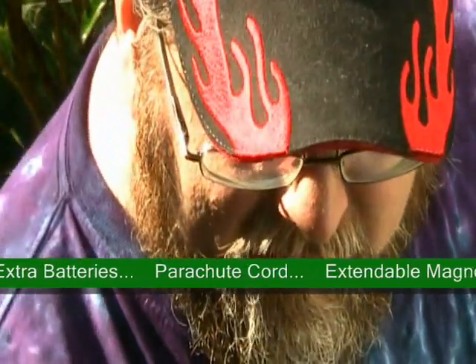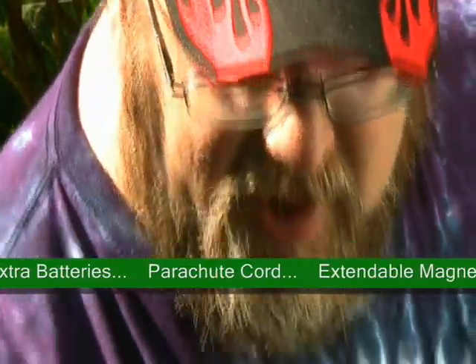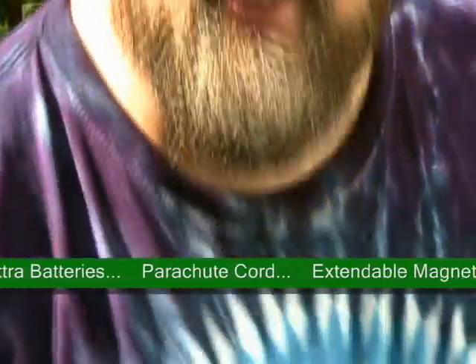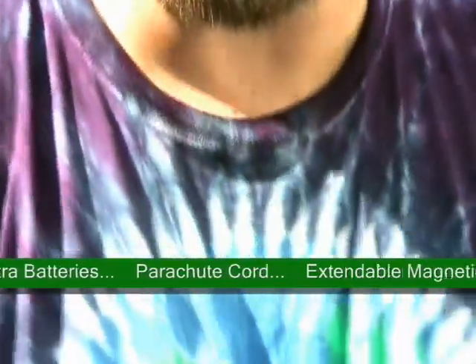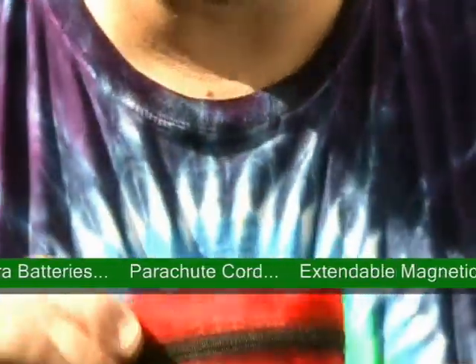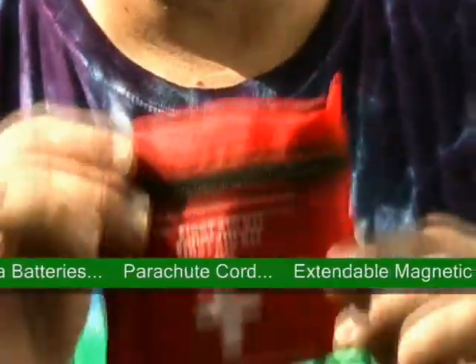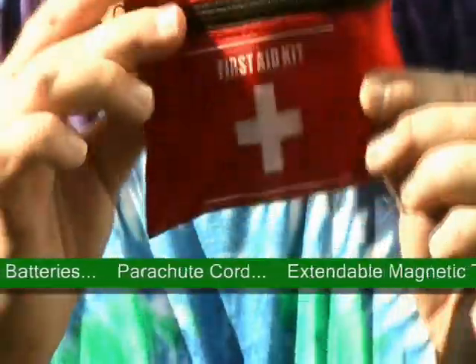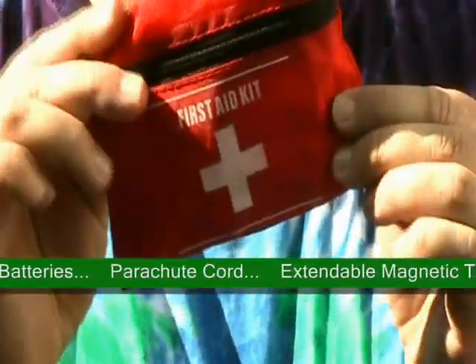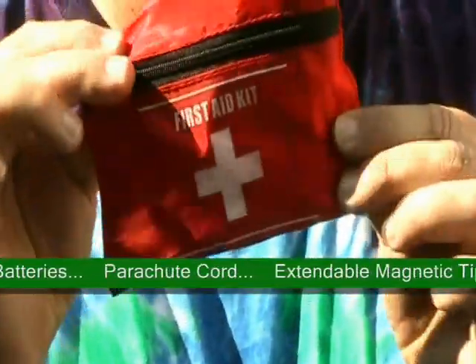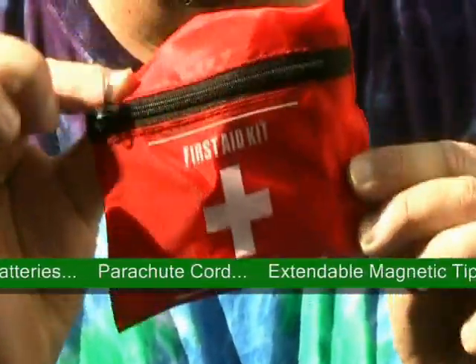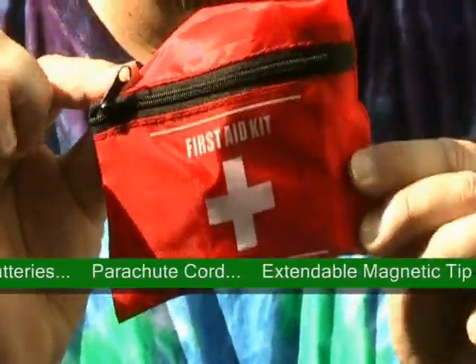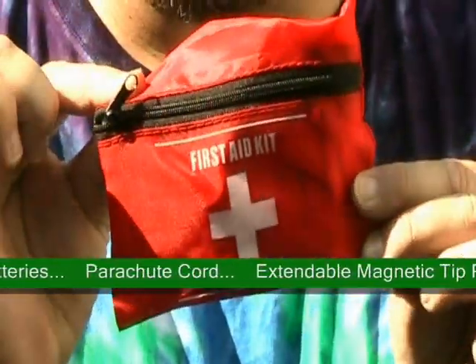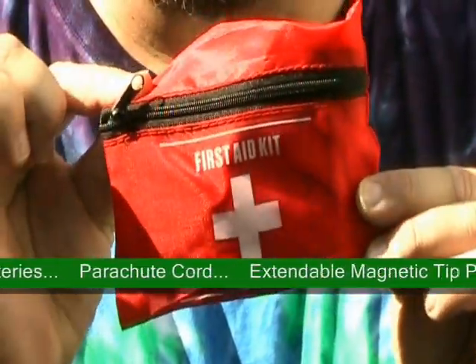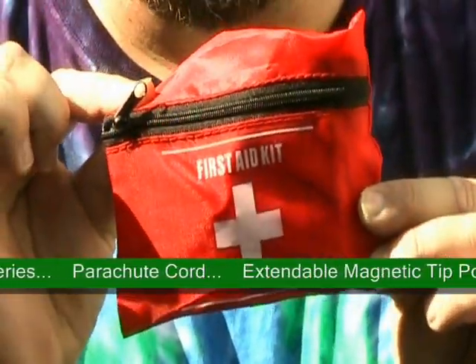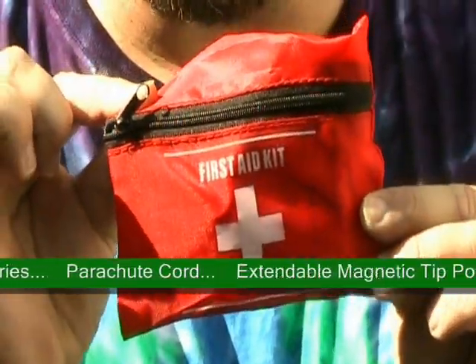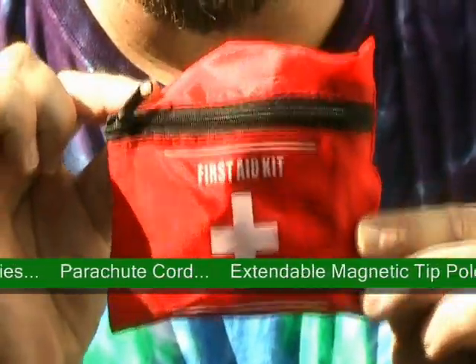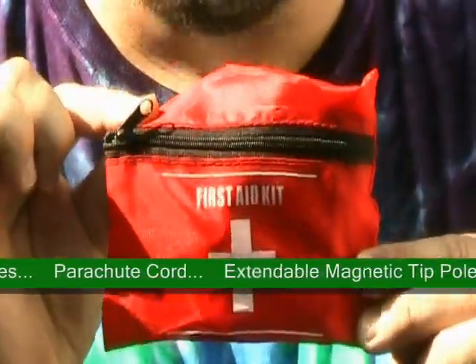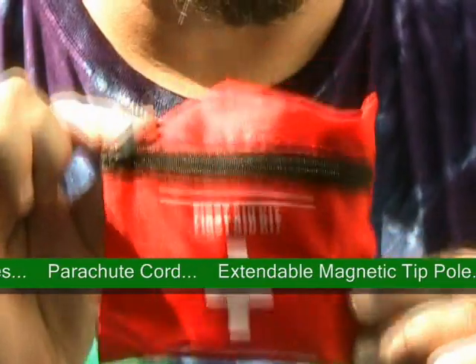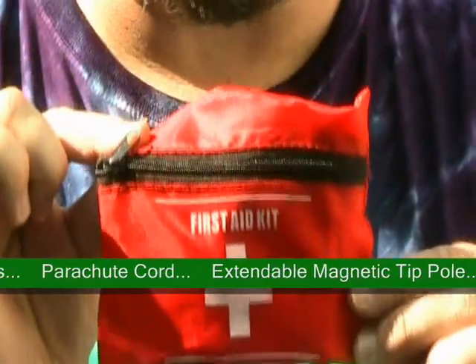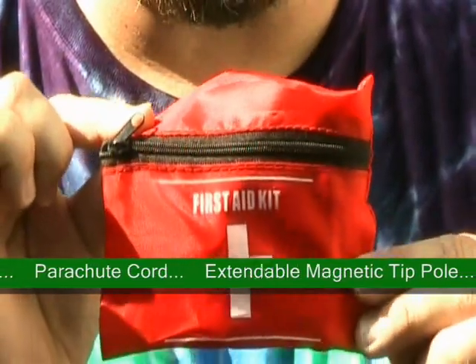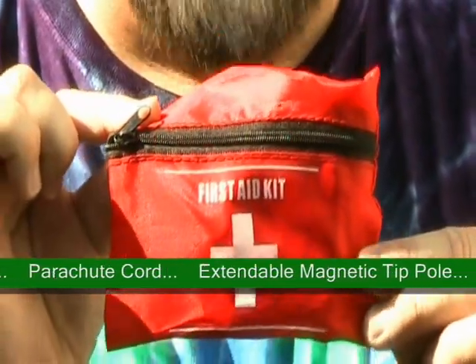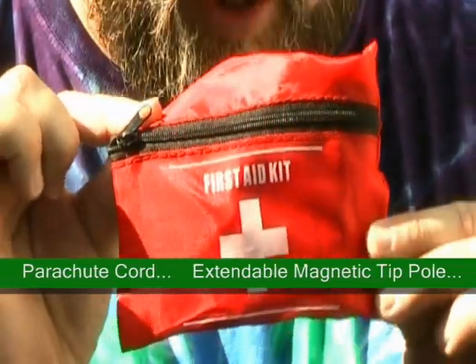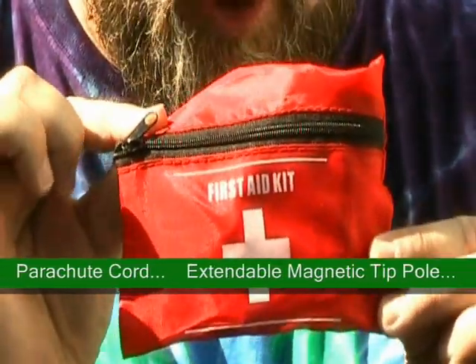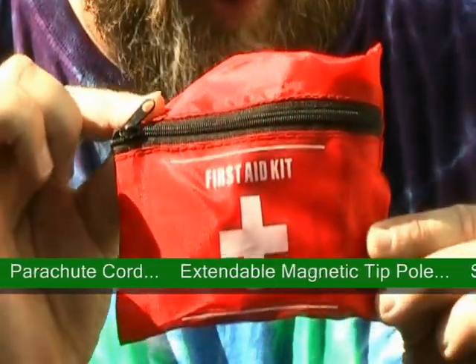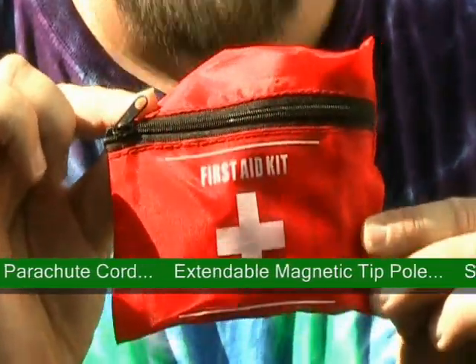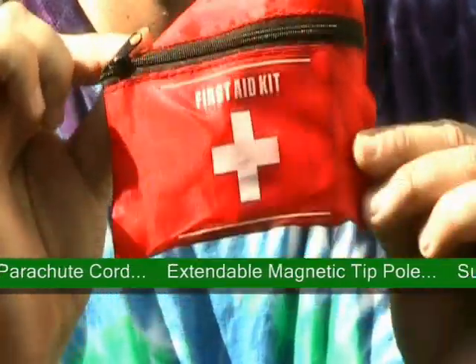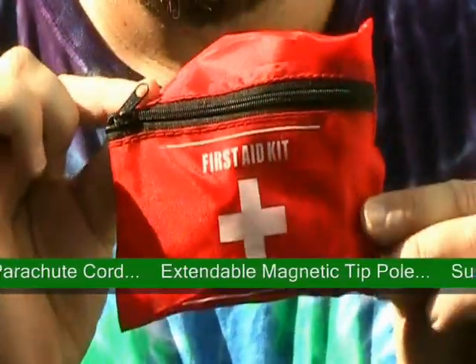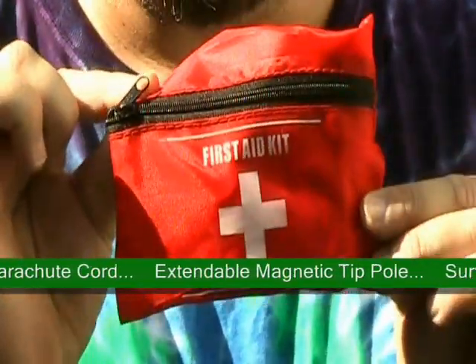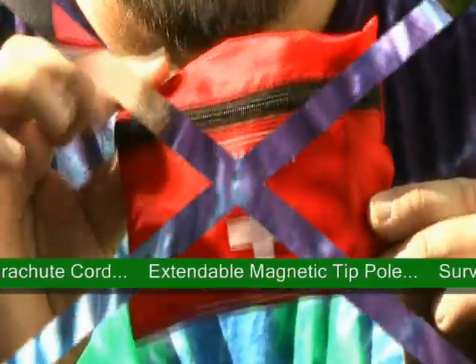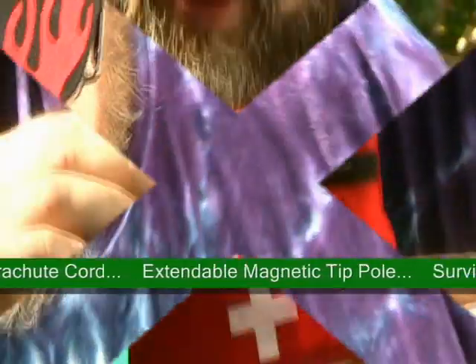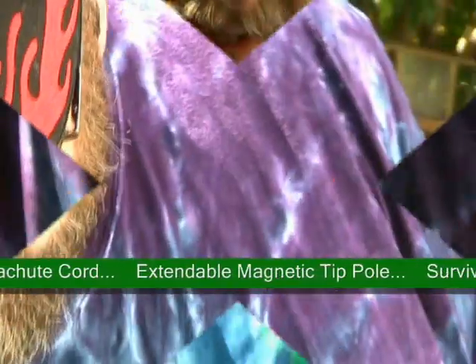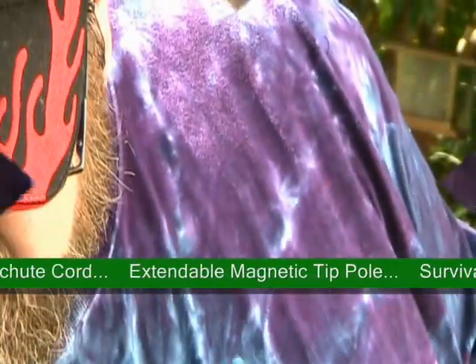First aid kits — very important to have with you. Why? Because you get caught up when you go geocaching. Very good thing to have.